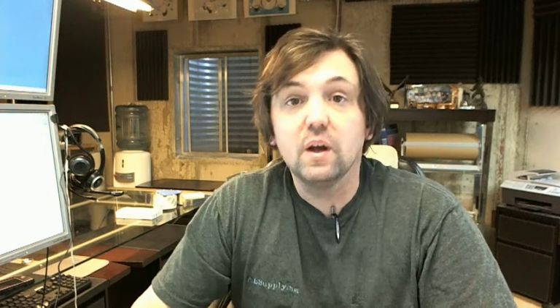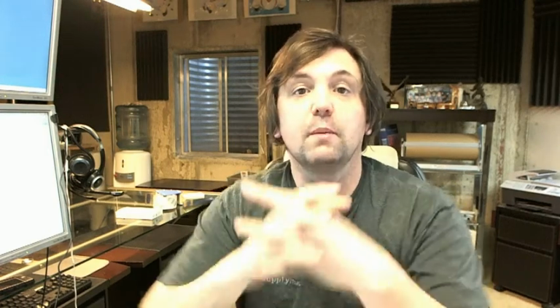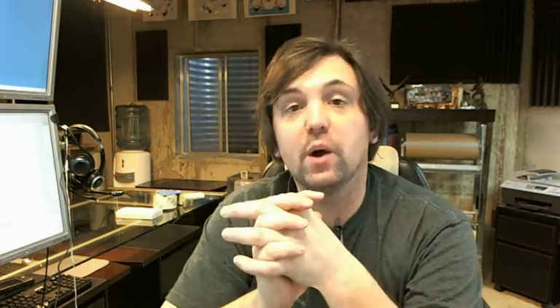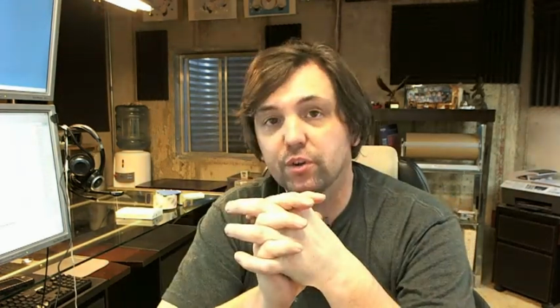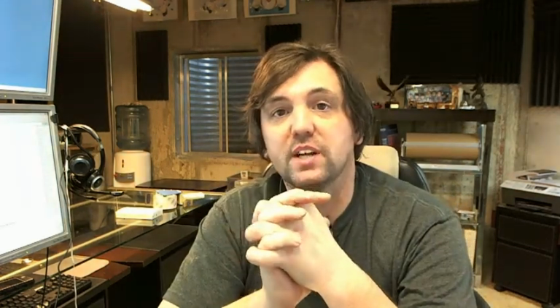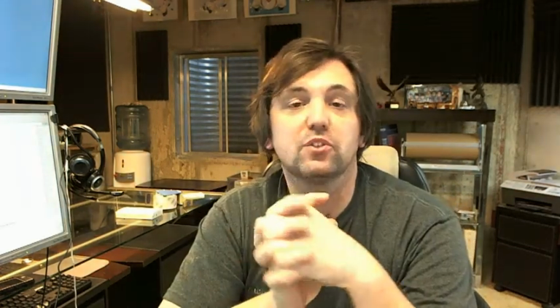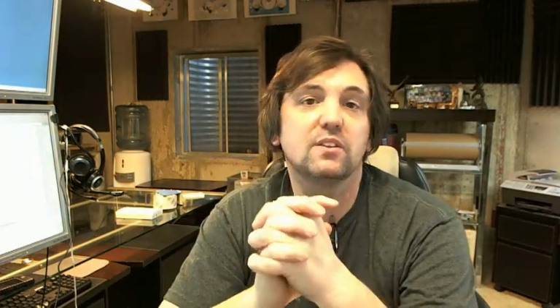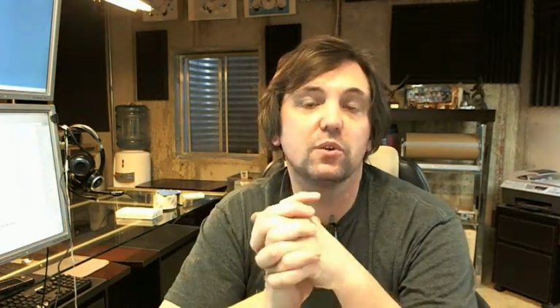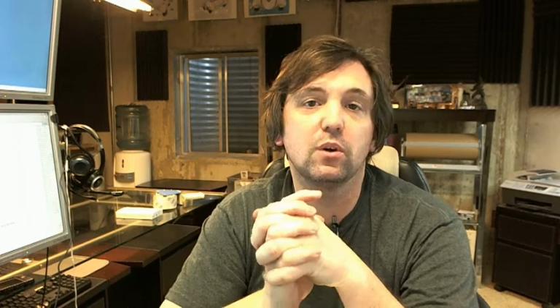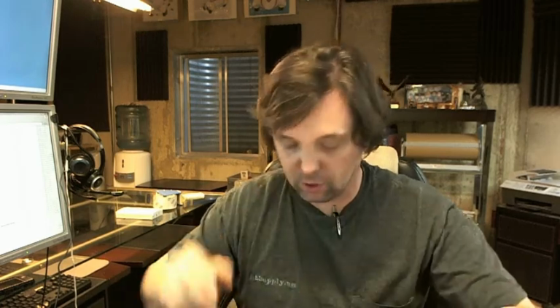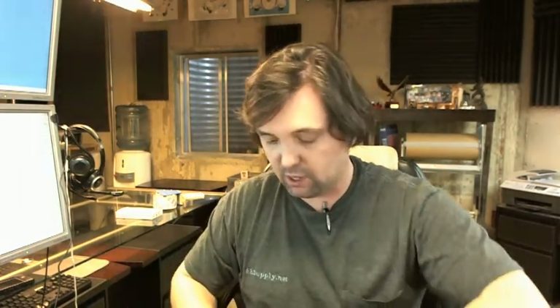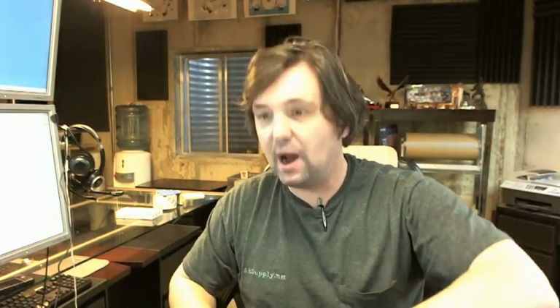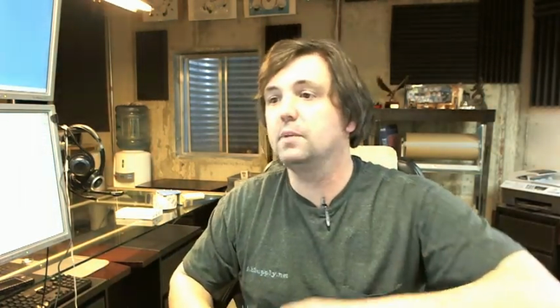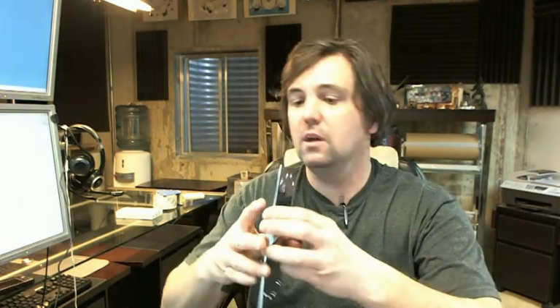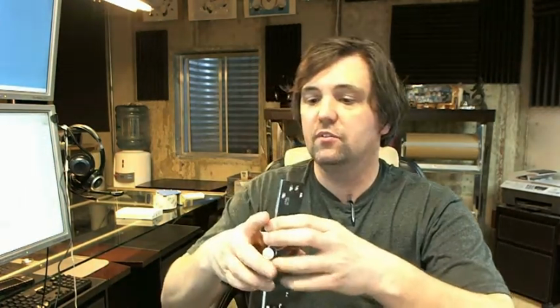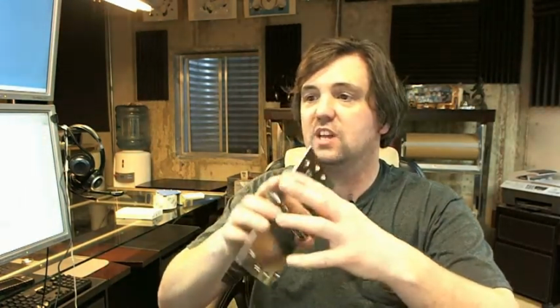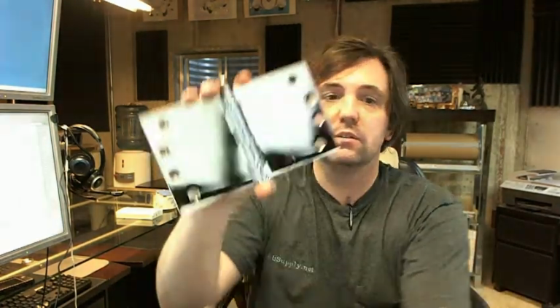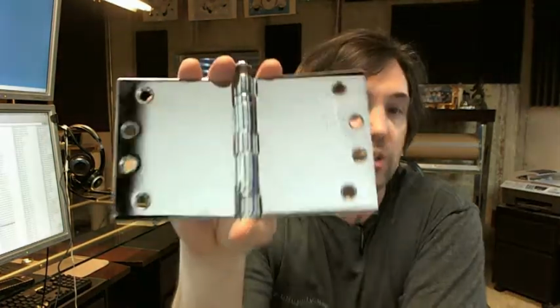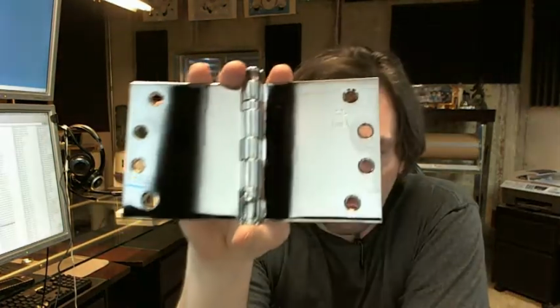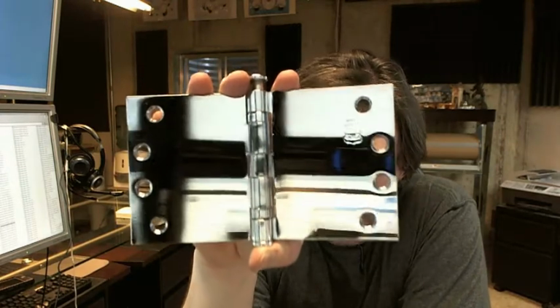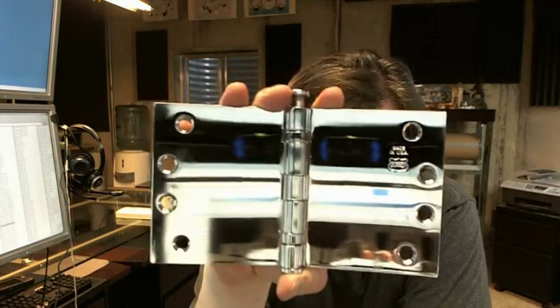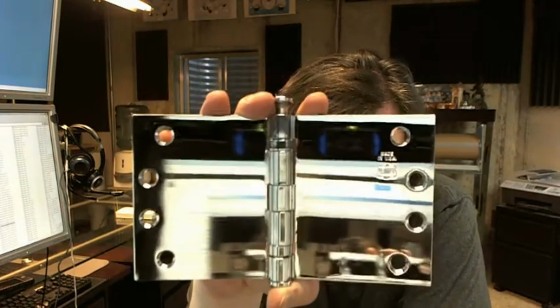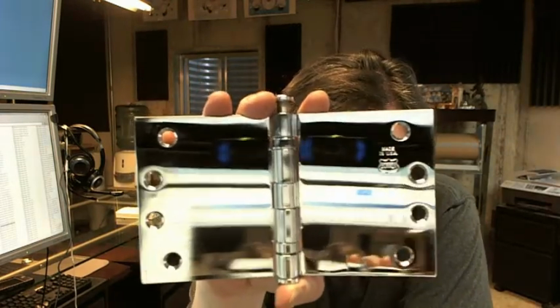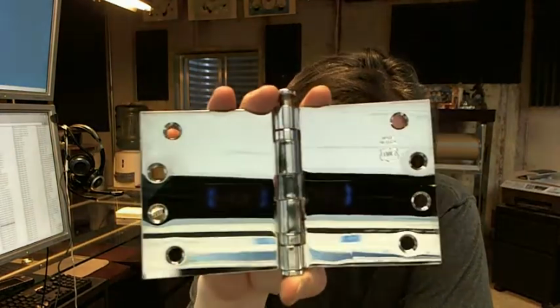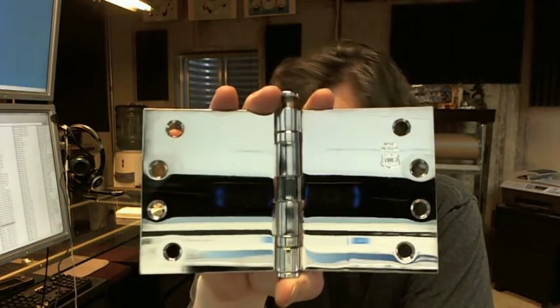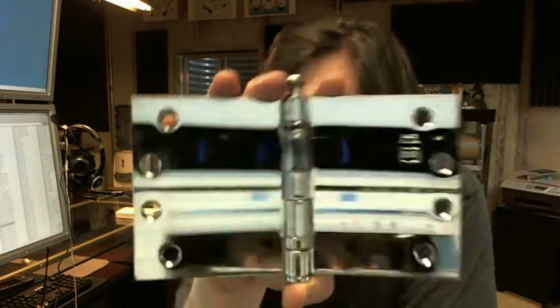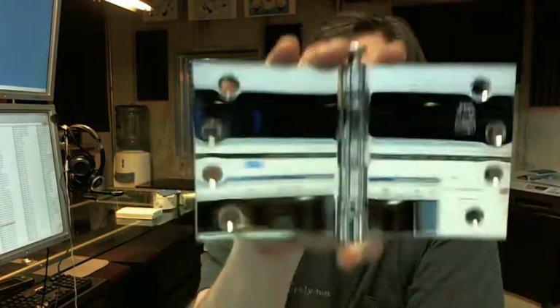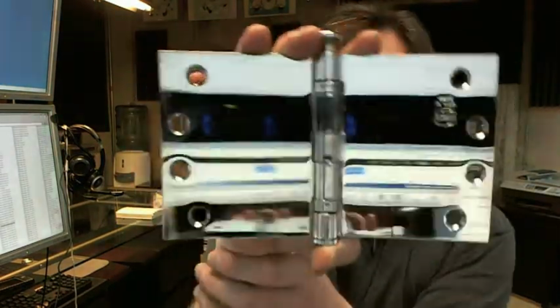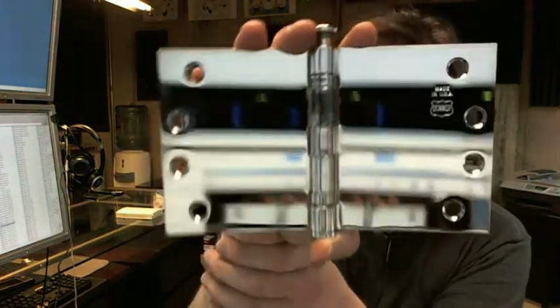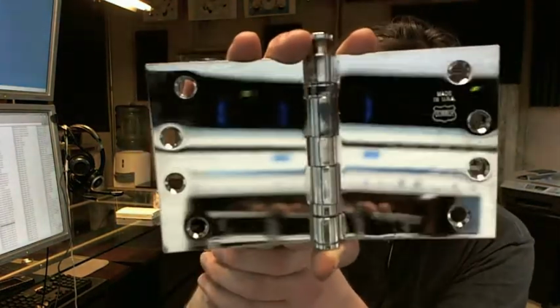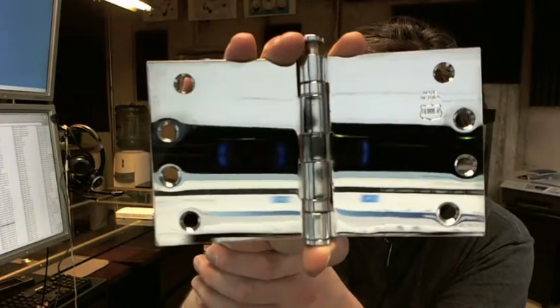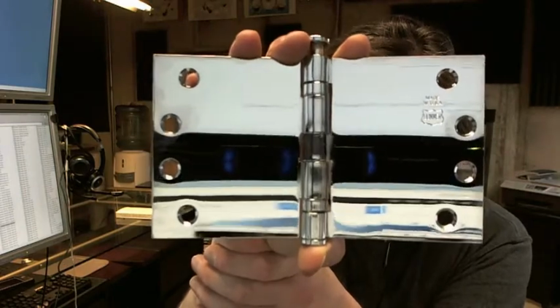Hello, my name is Rich Howard, owner of Architectural Builder Supply. This video is to bring you a closer look at the Bommer BB5010-407-651 wide throw full mortise ball bearing hinge.